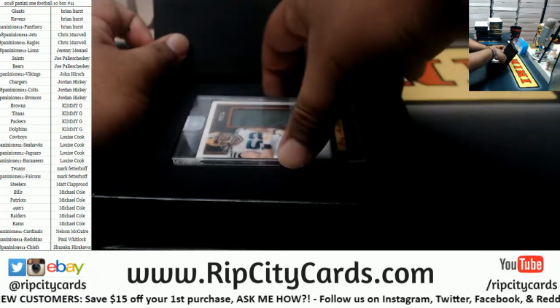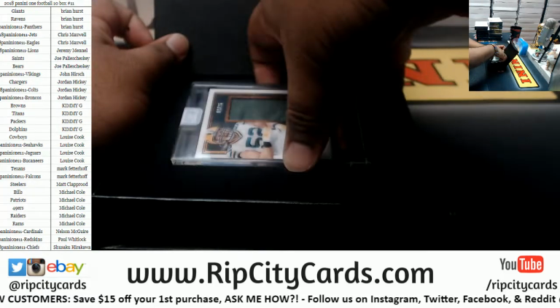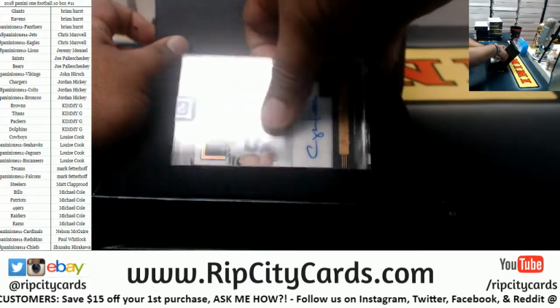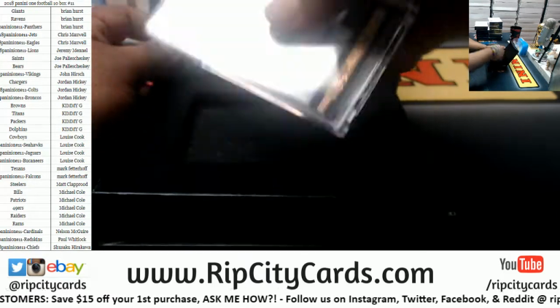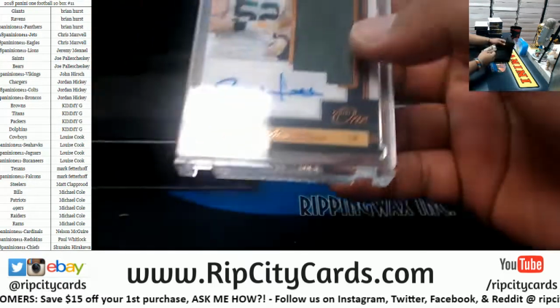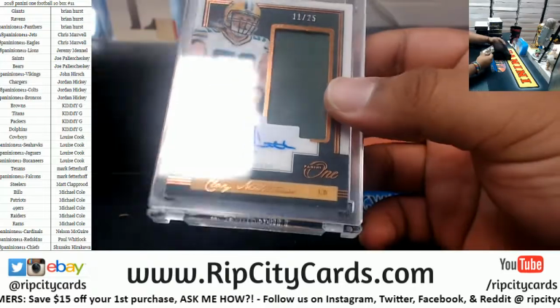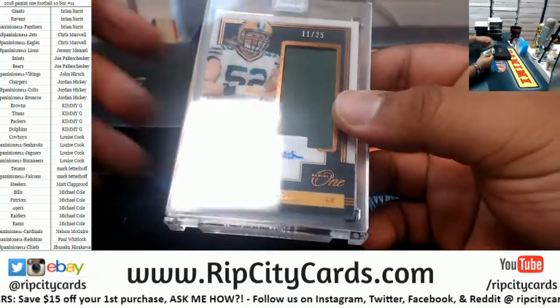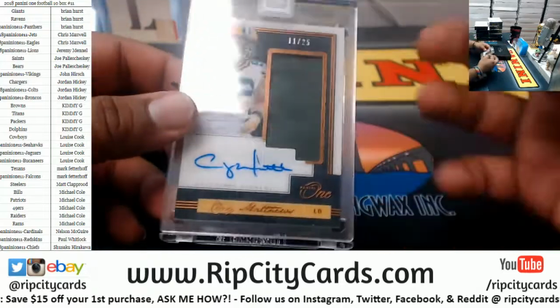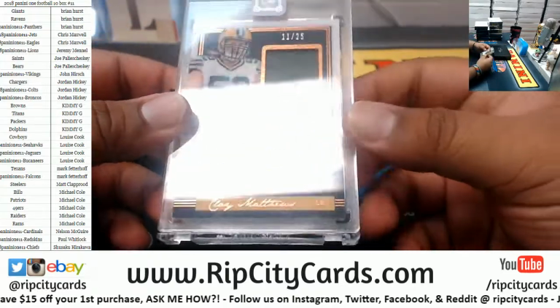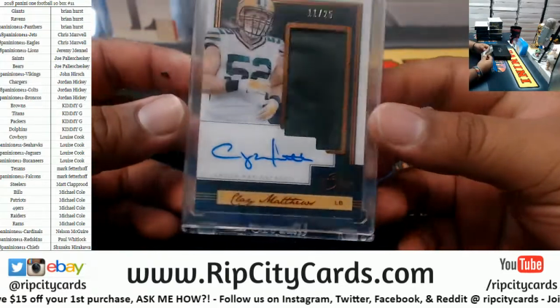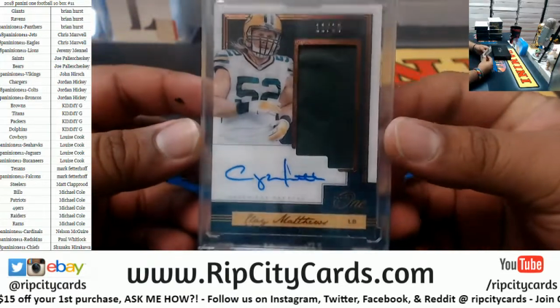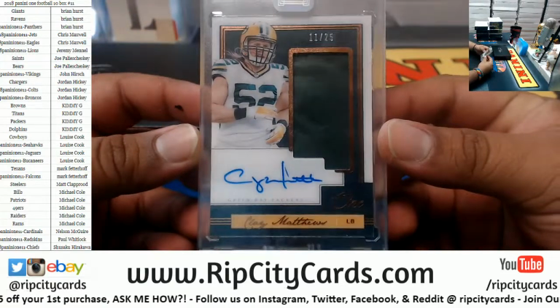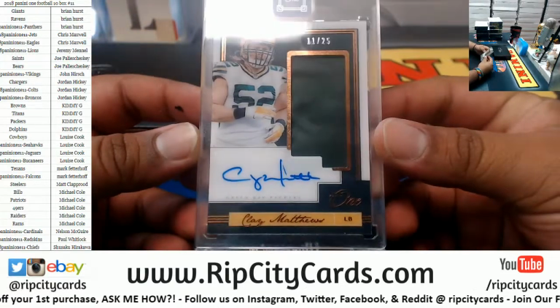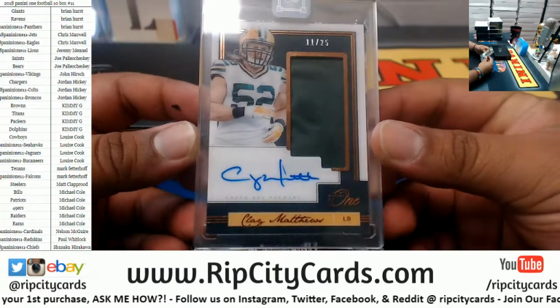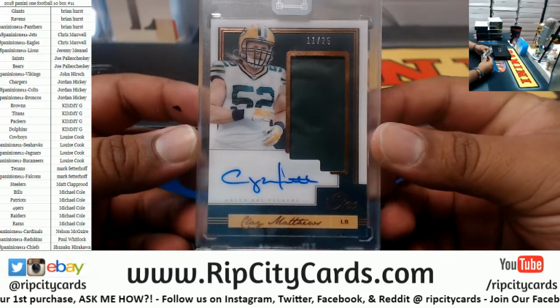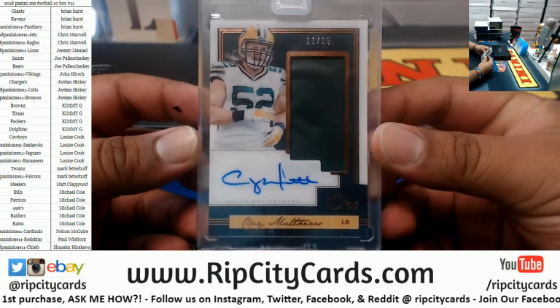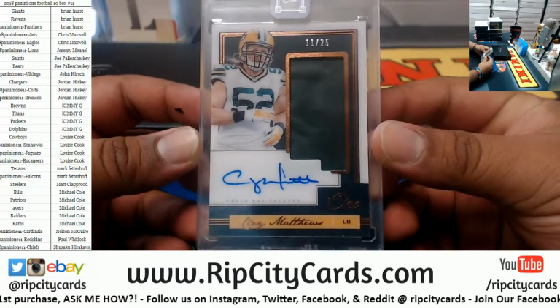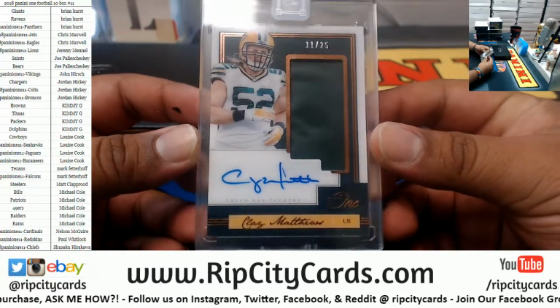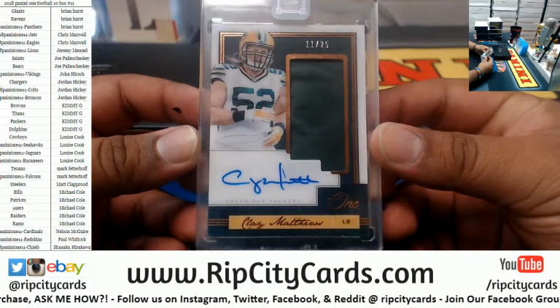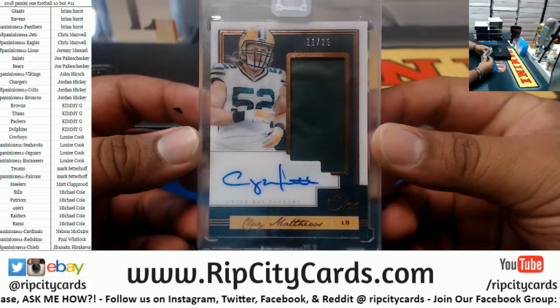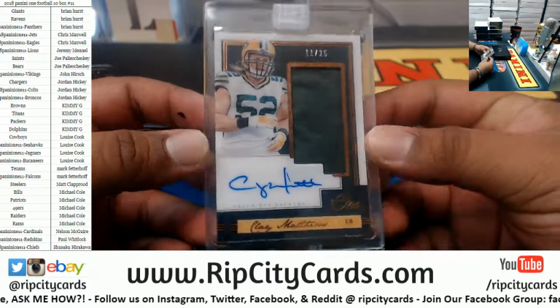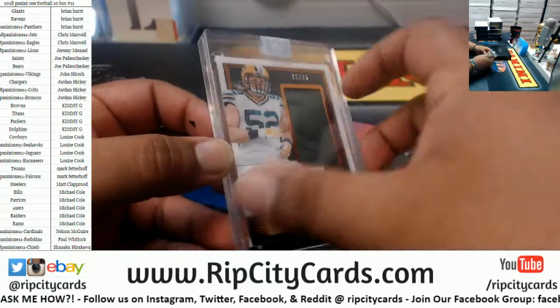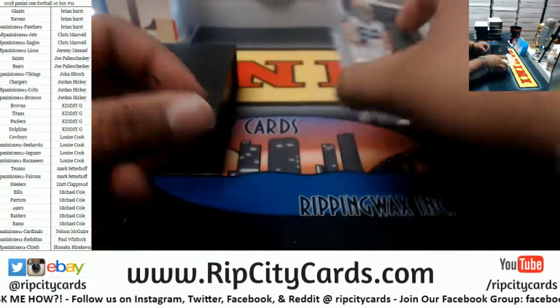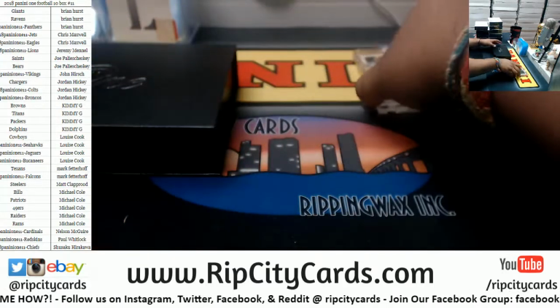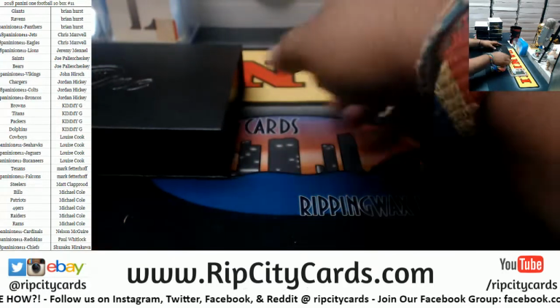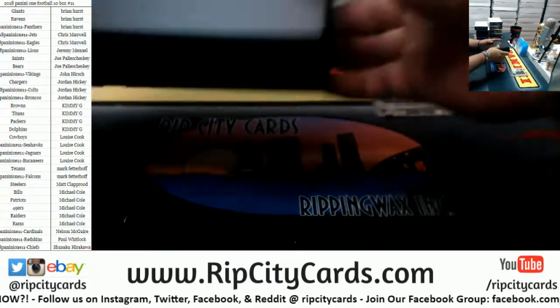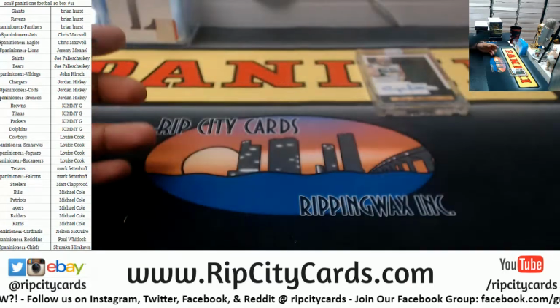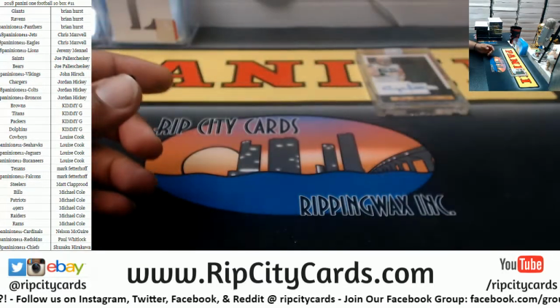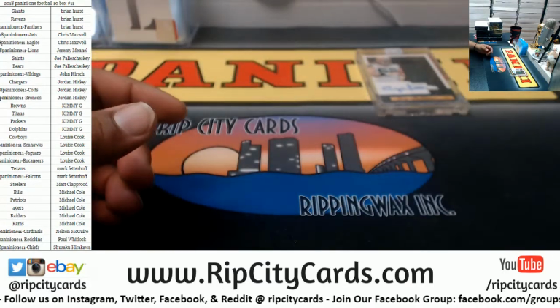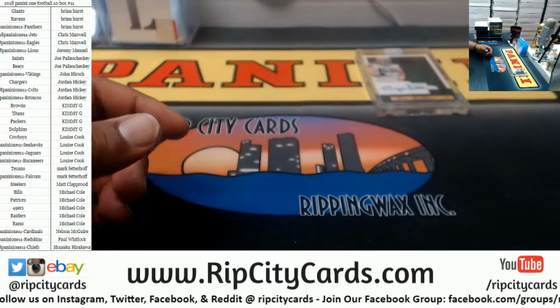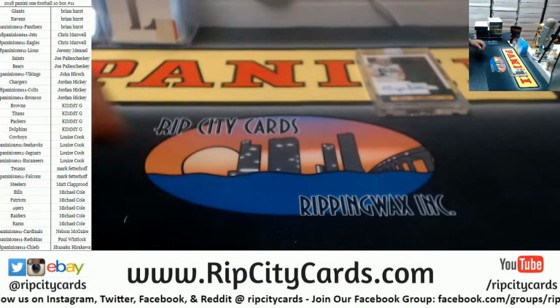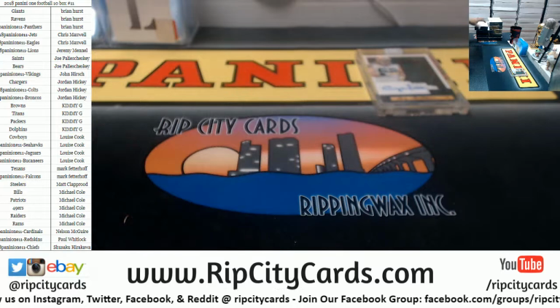Starting us off, we got a little Clay Matthews mojo to 25 — very nice, Packers with a hit right there. Congrats to the Packers owner.